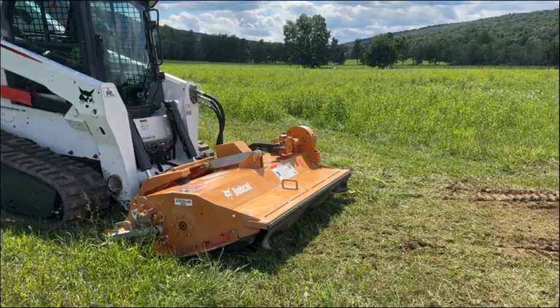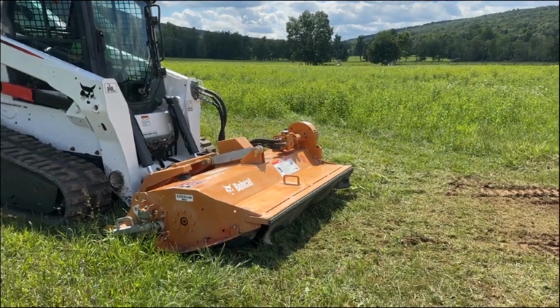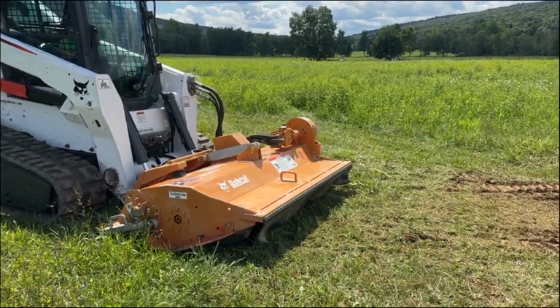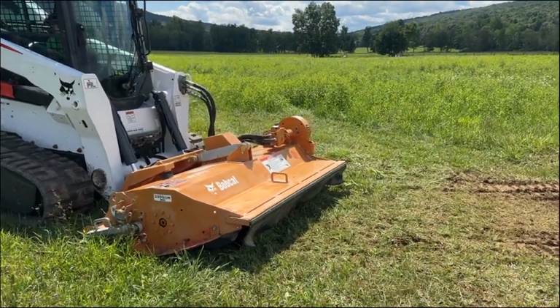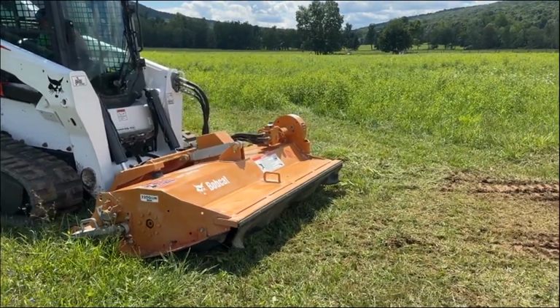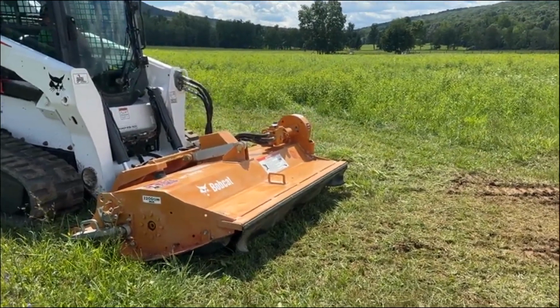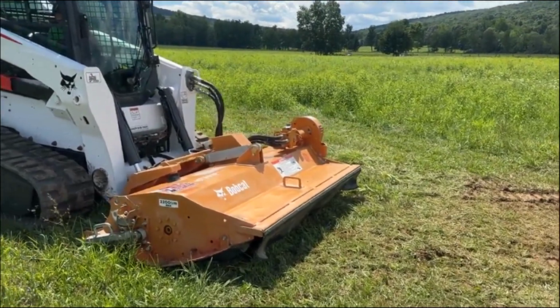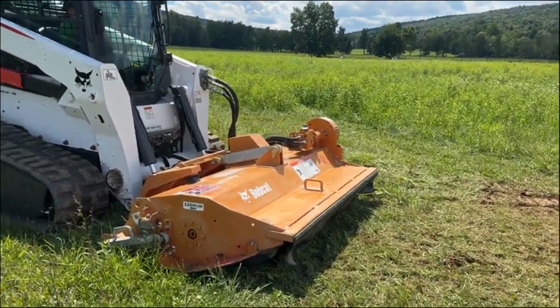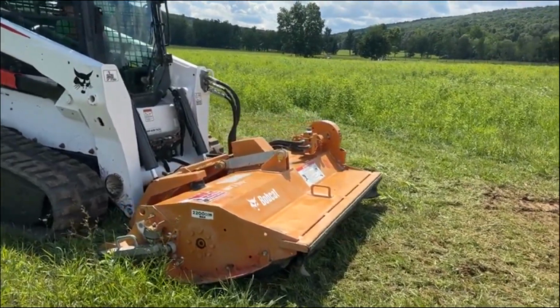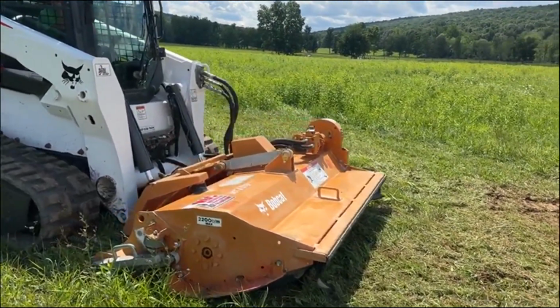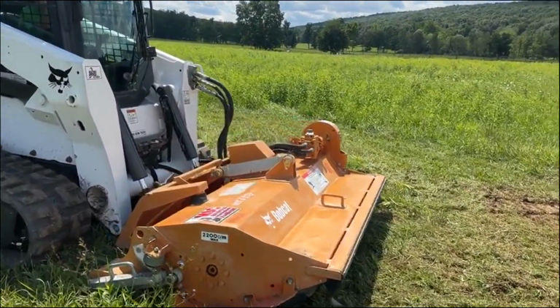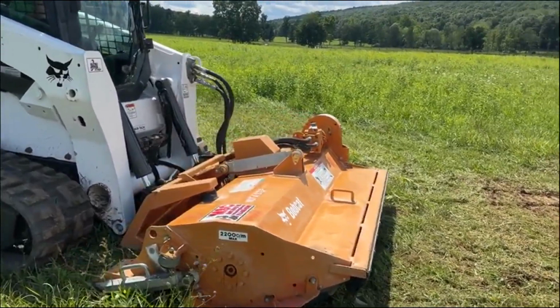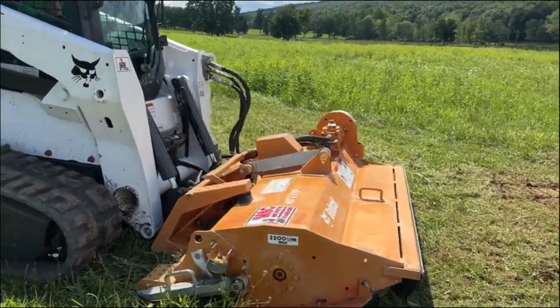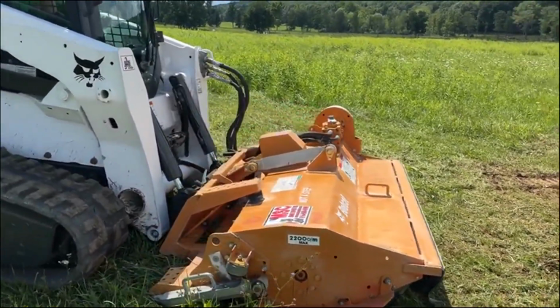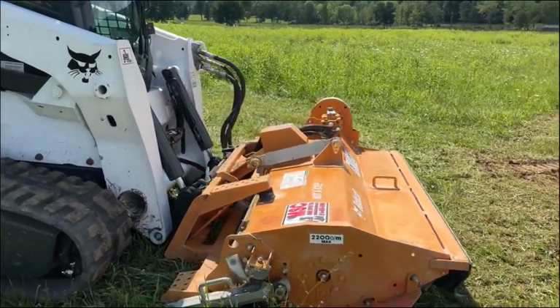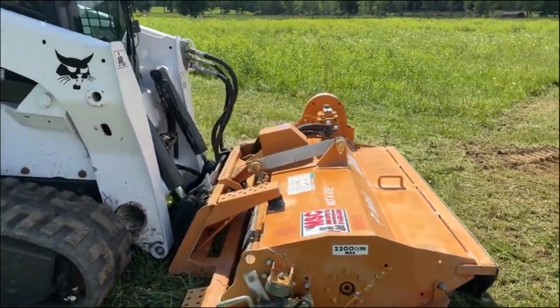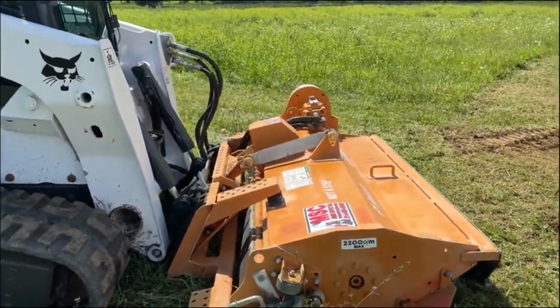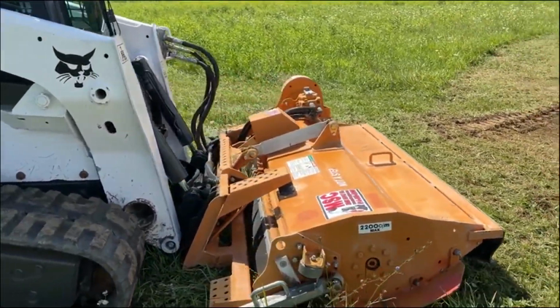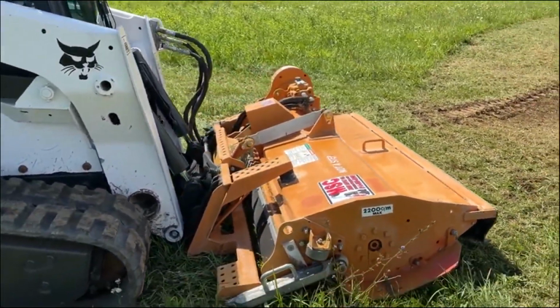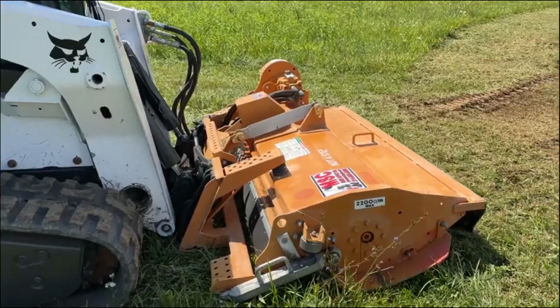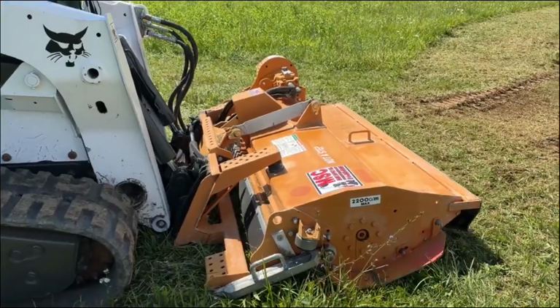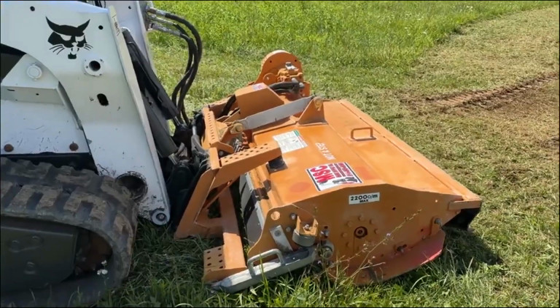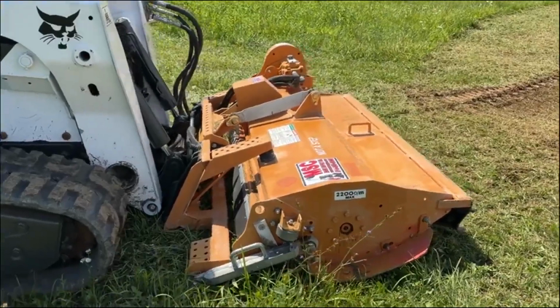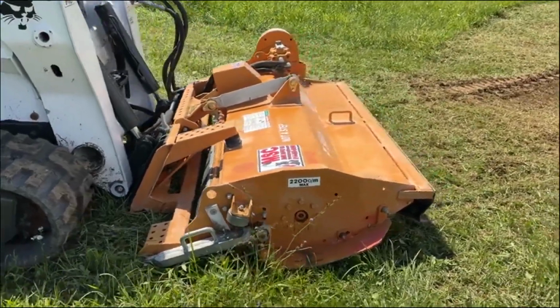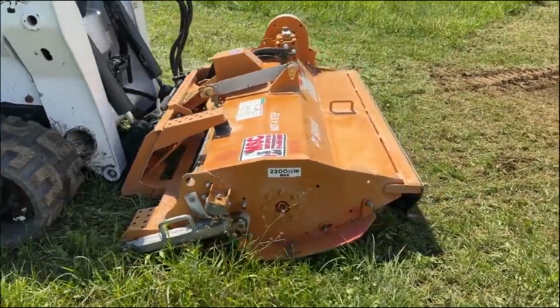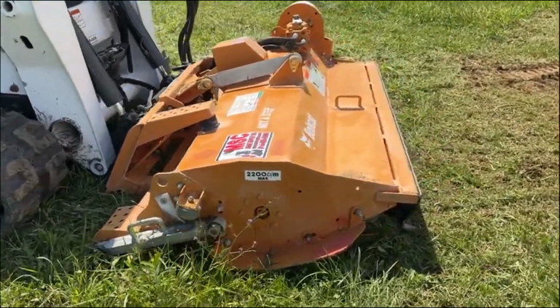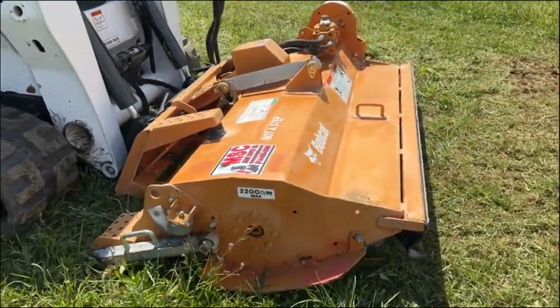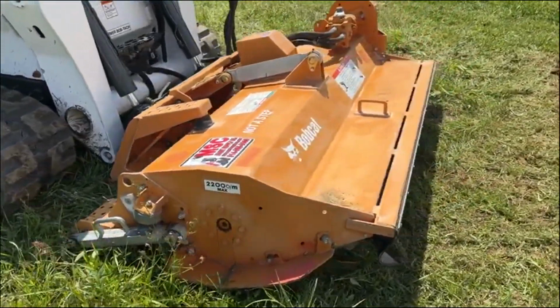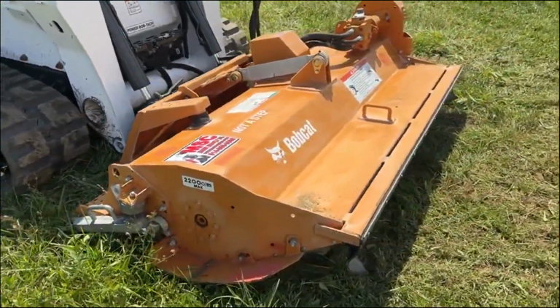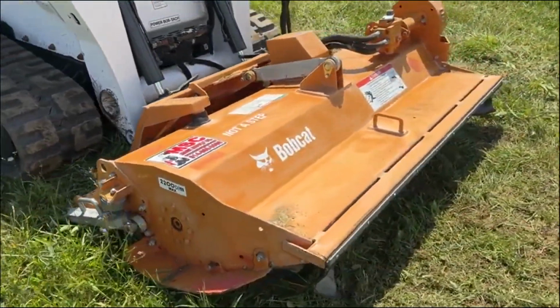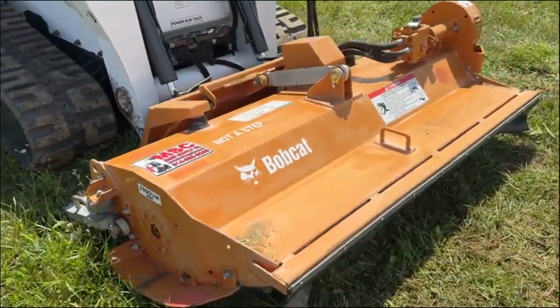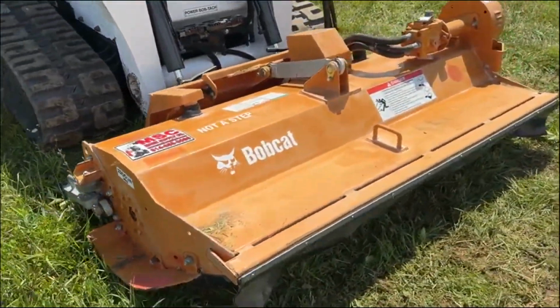Hey guys, Nick Miller today from Work Supply Company. I have for you a very nice, like-new Bobcat FC200. This is a 79-inch flail chopper, or flail mower, for use on a skid loader.